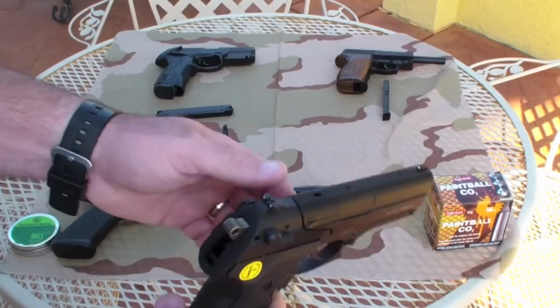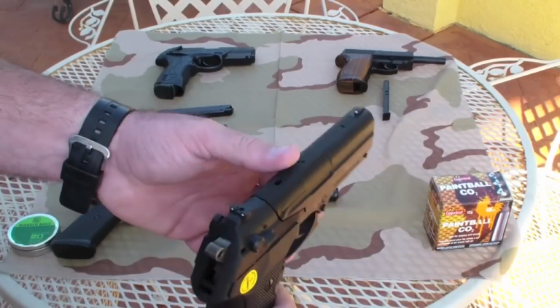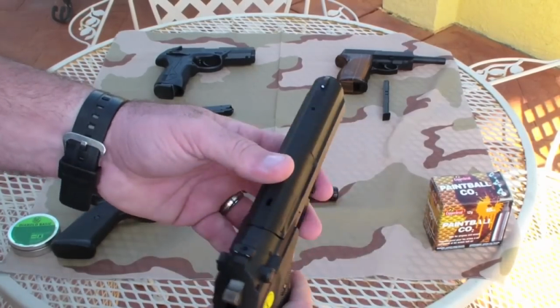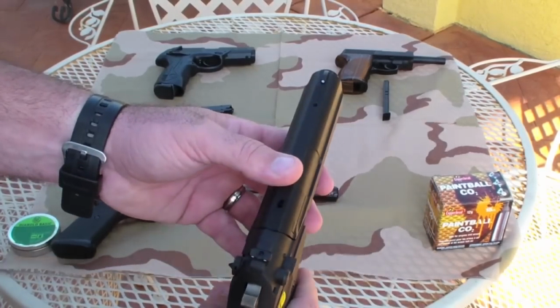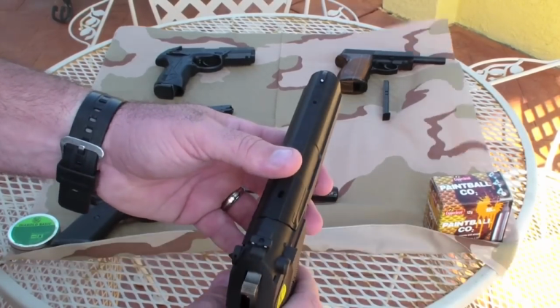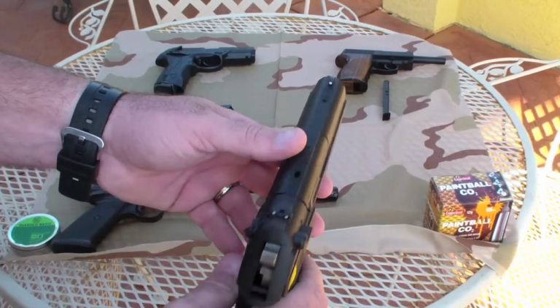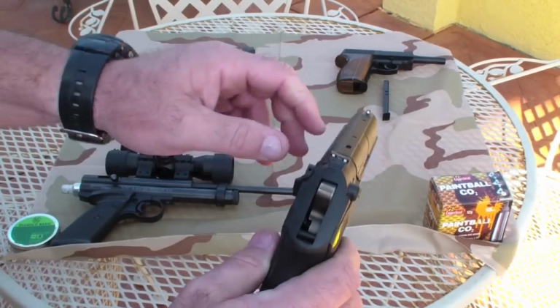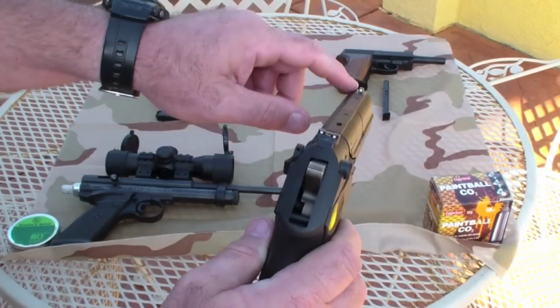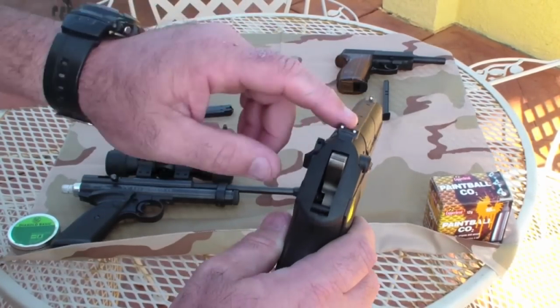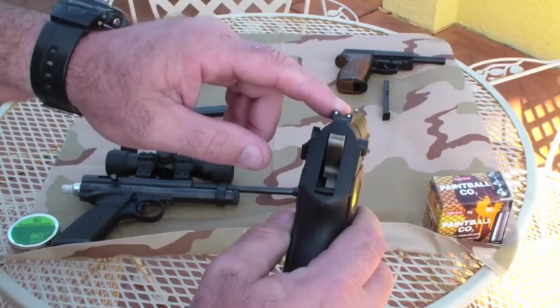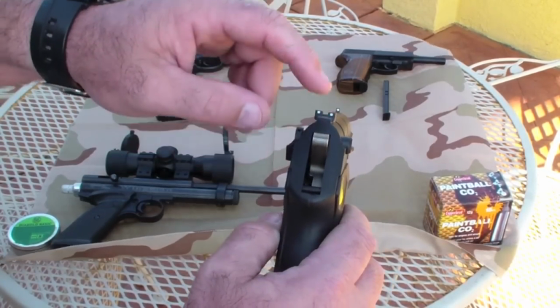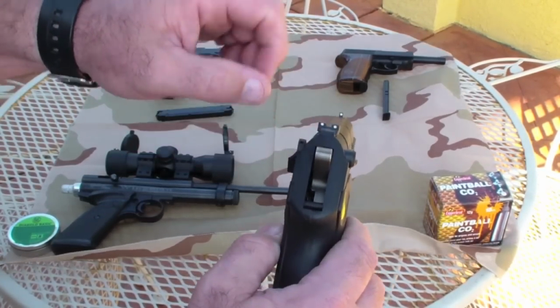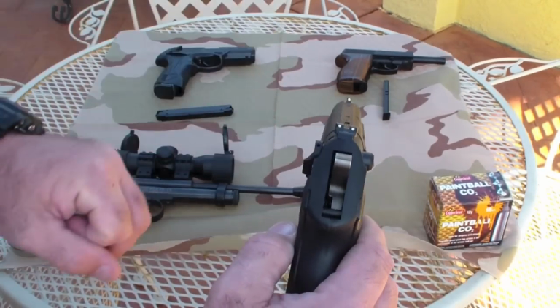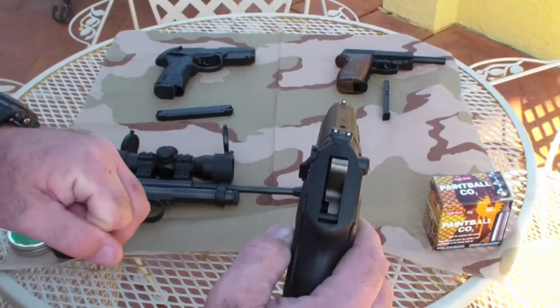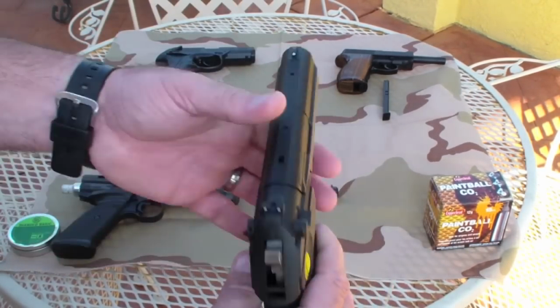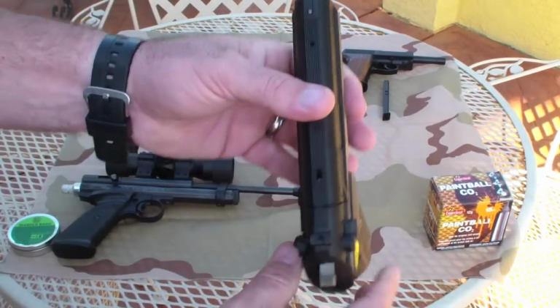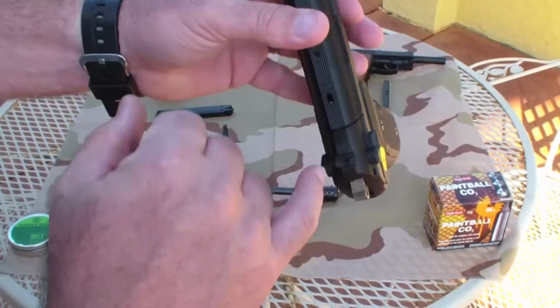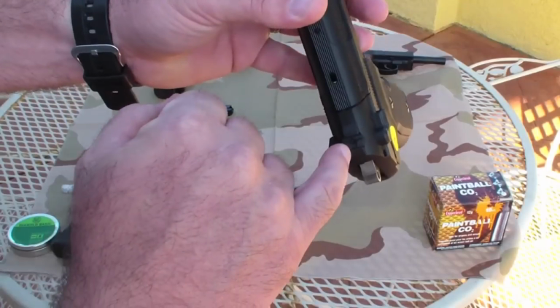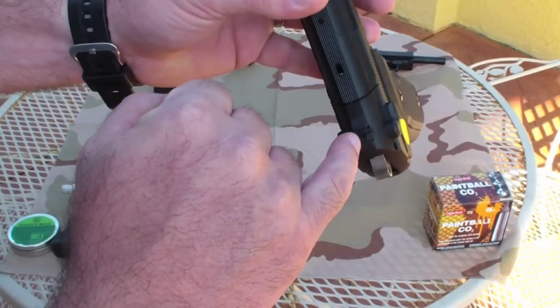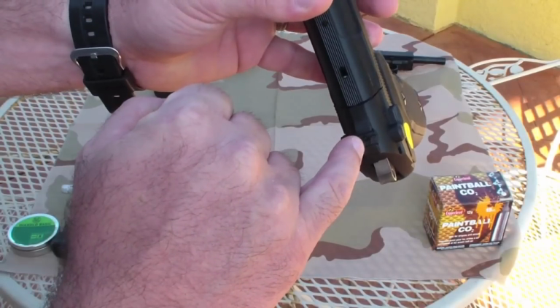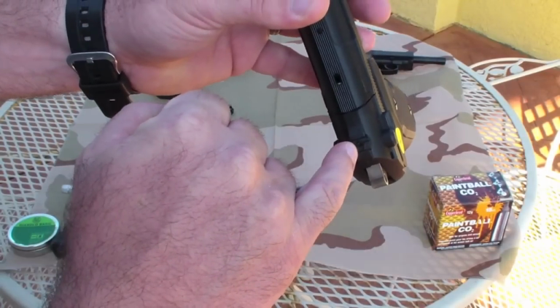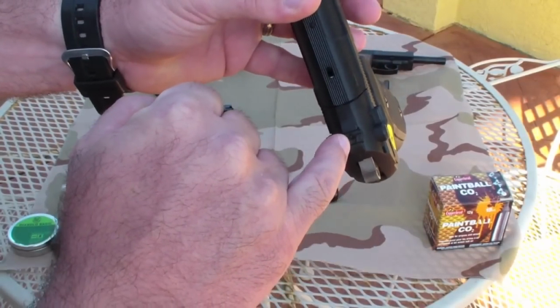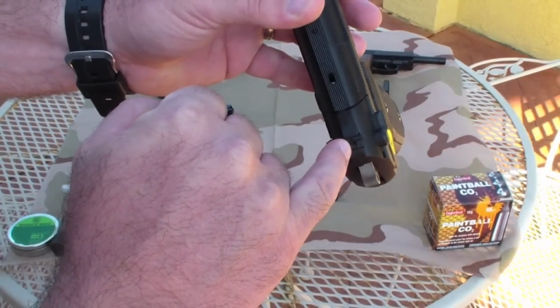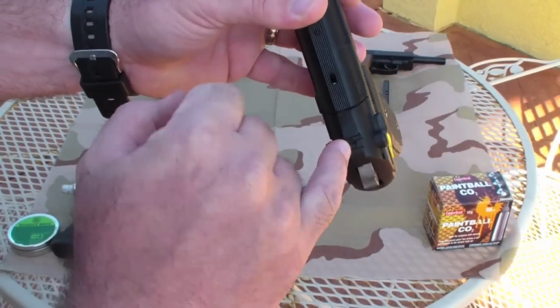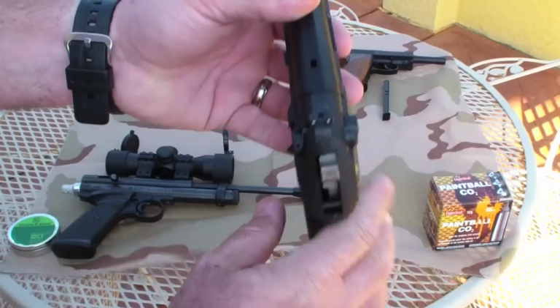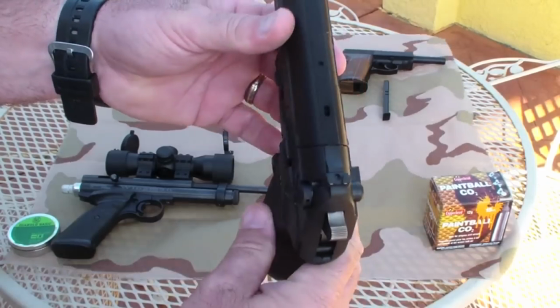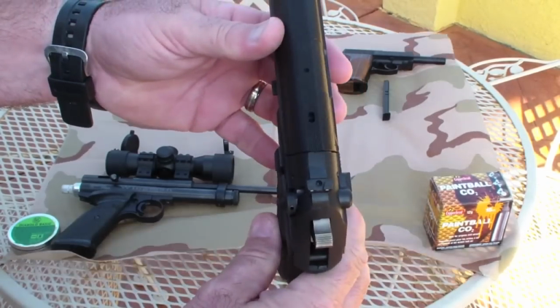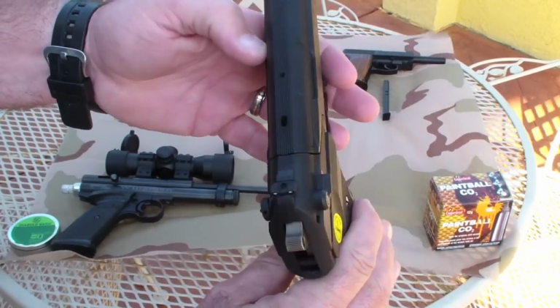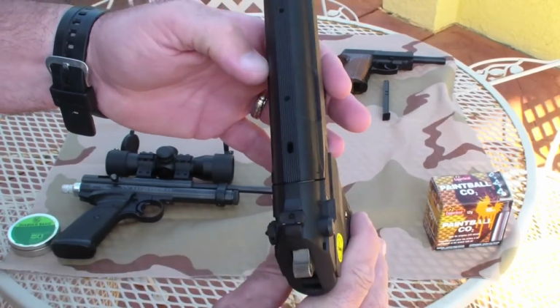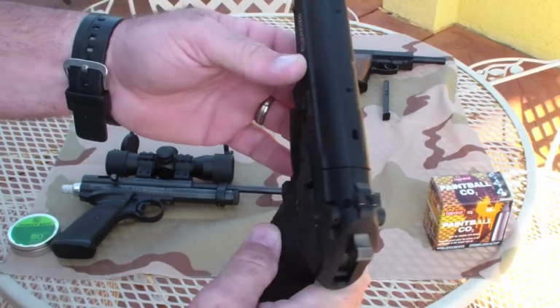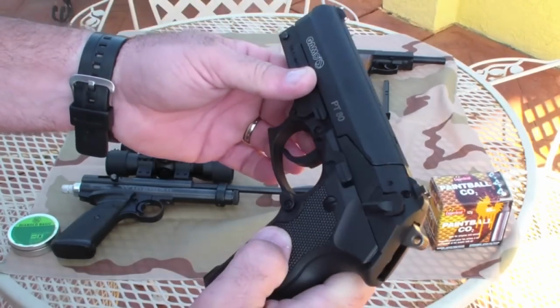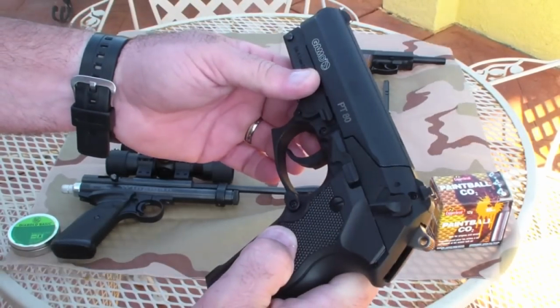One good thing — it has white dot sights, the three-dot setup, and you can adjust the sights with an Allen key, which you can't do on some of my other air guns.